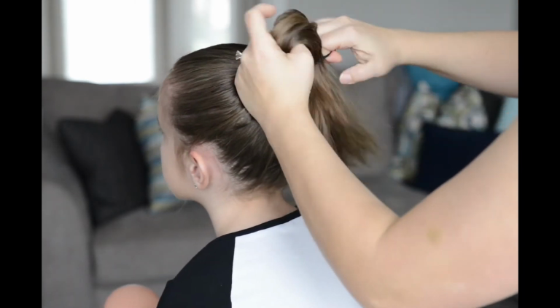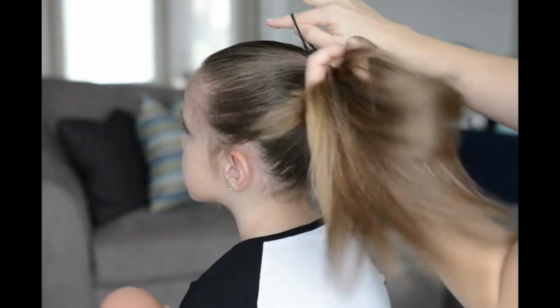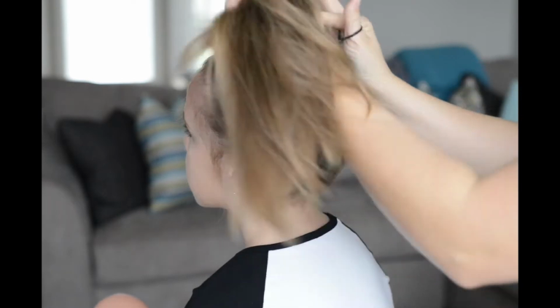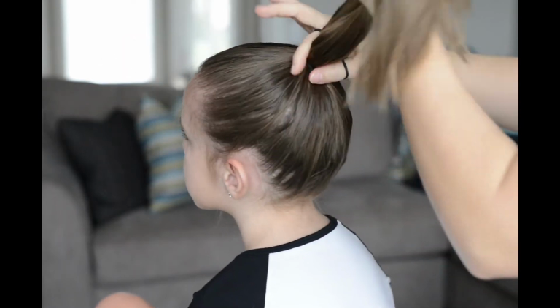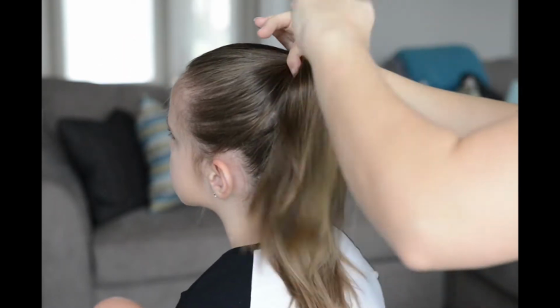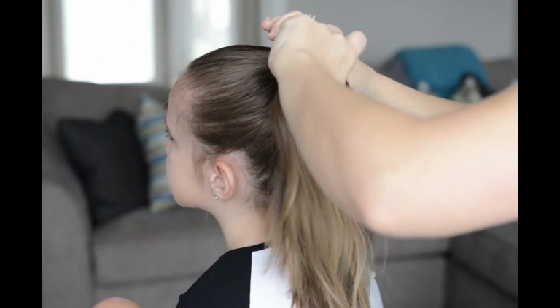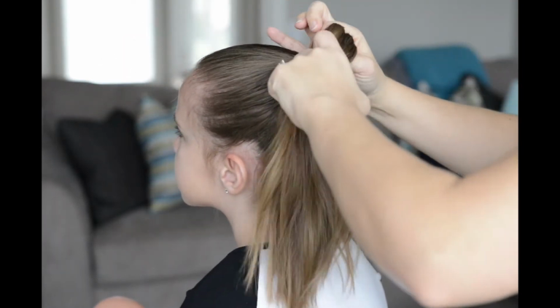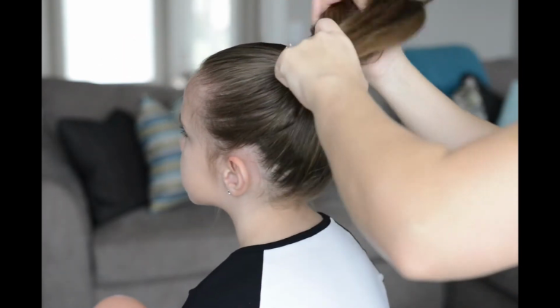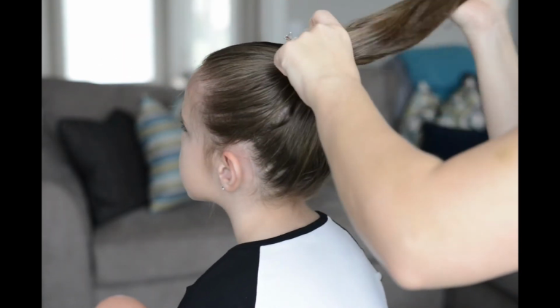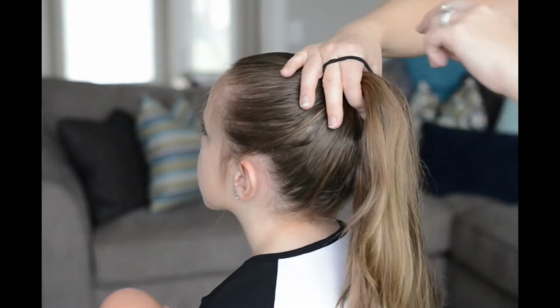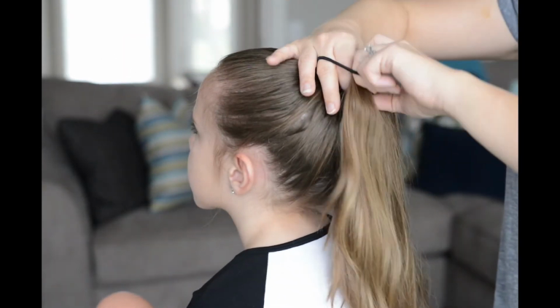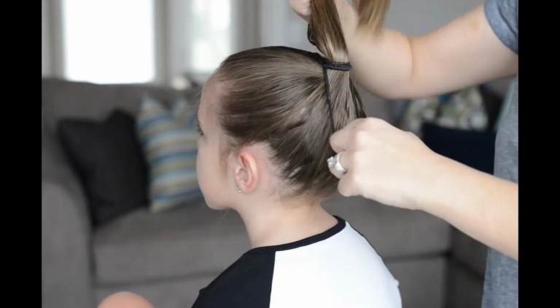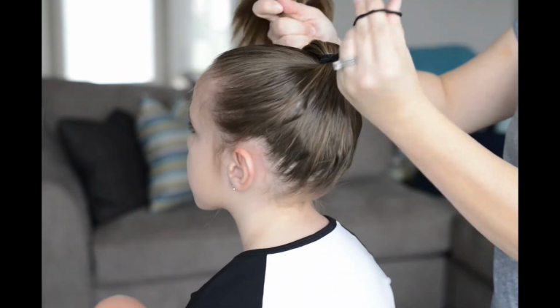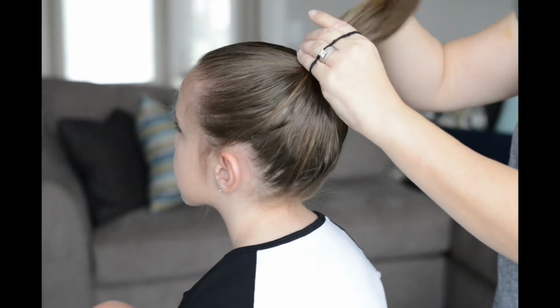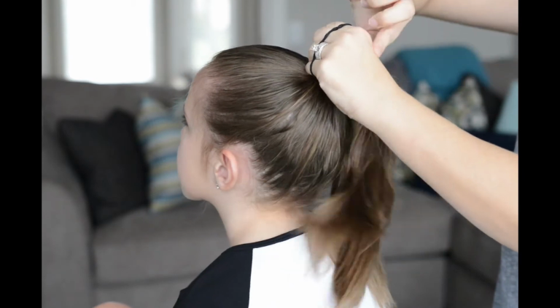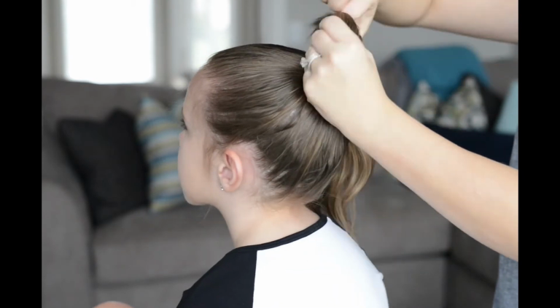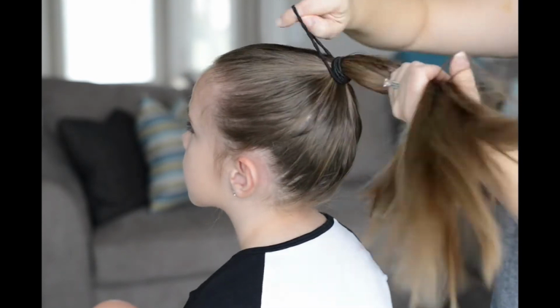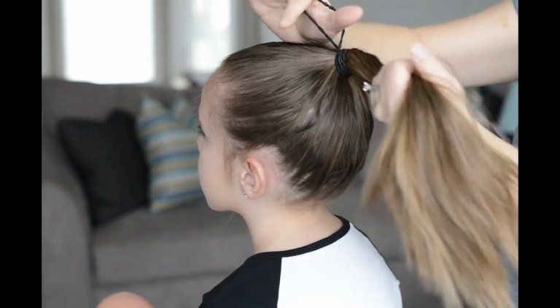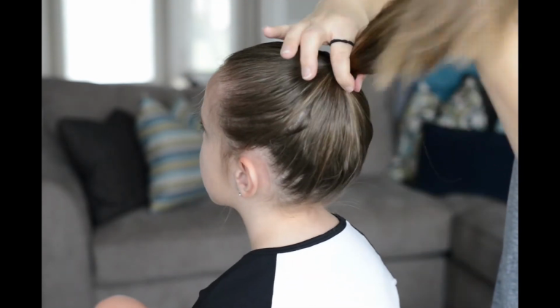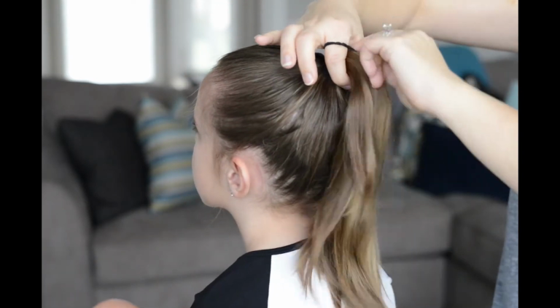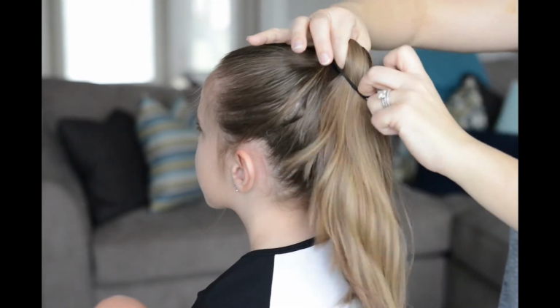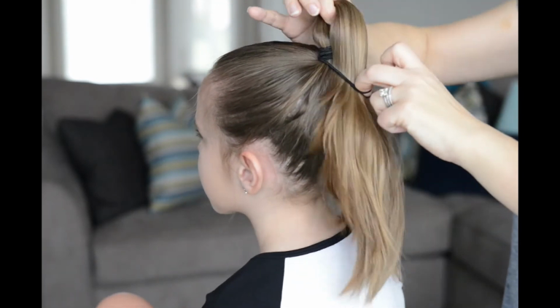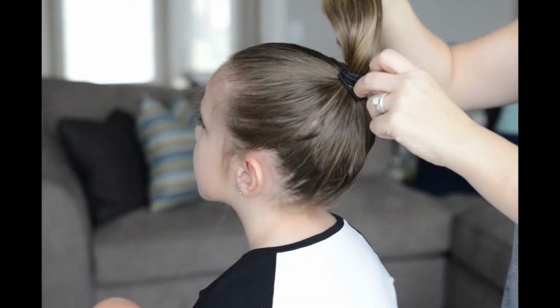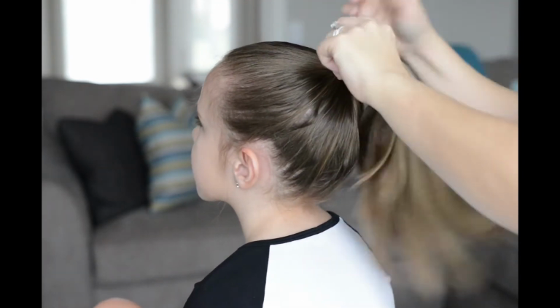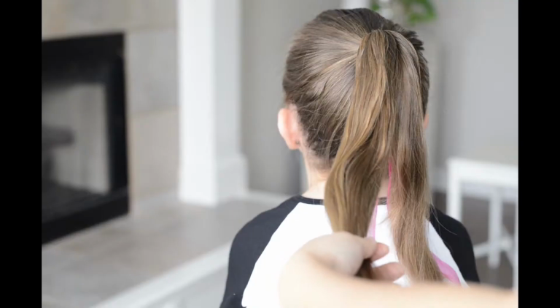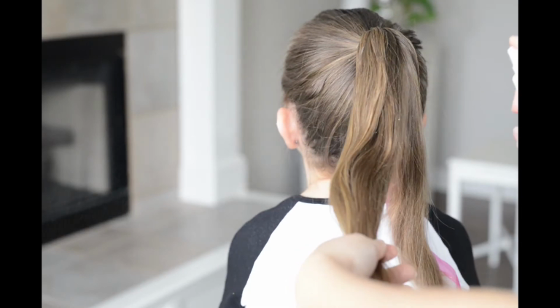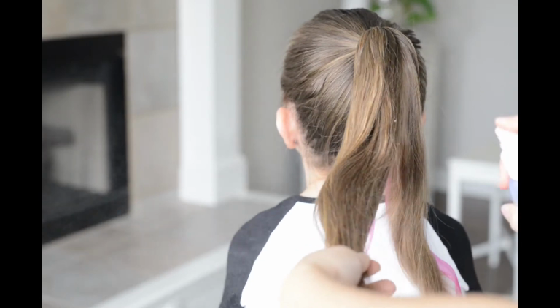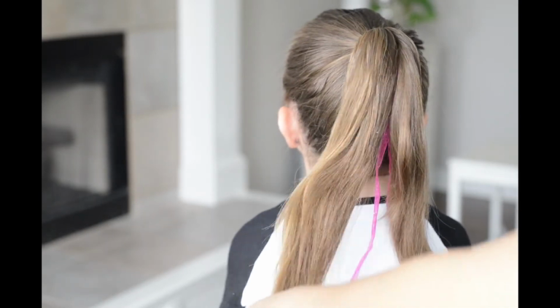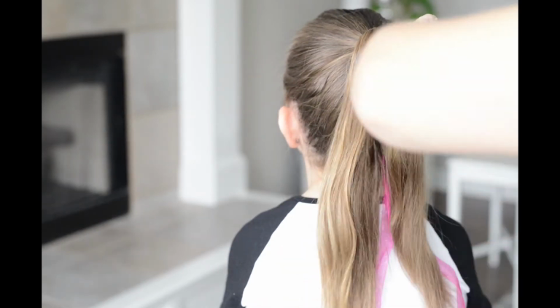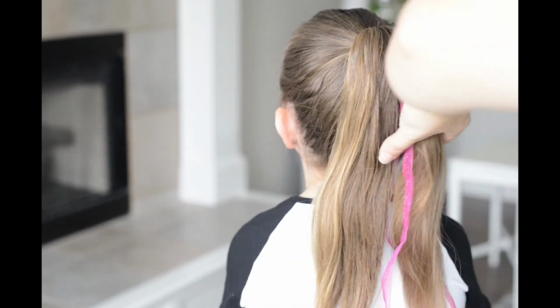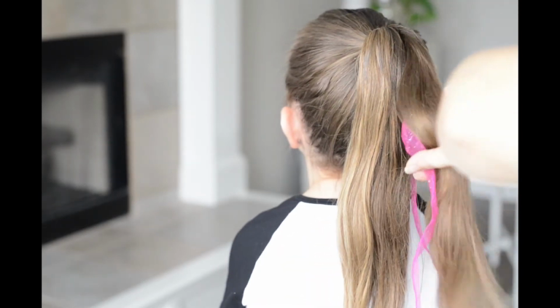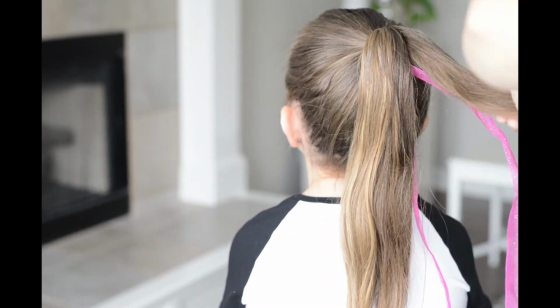Now a little trick for you — I like to add two rubber bands, one because my daughter has really thick hair, and I also think it helps the ponytail stay up really cute throughout the day.